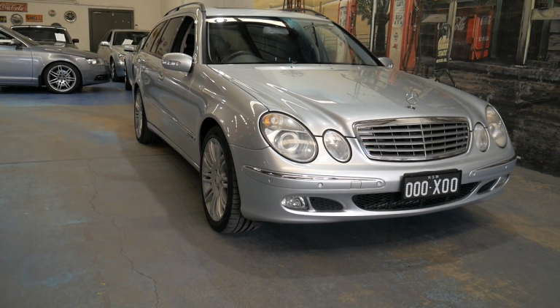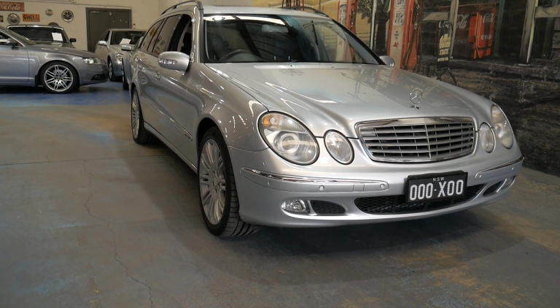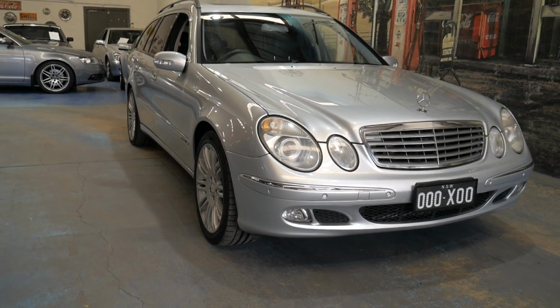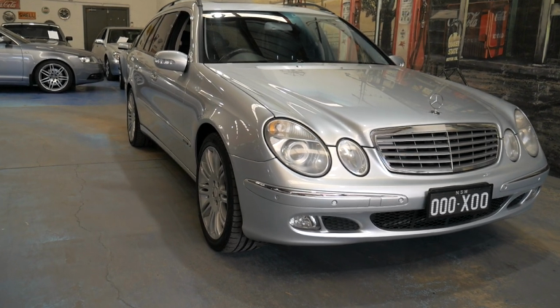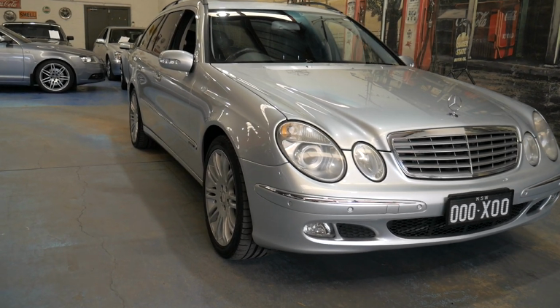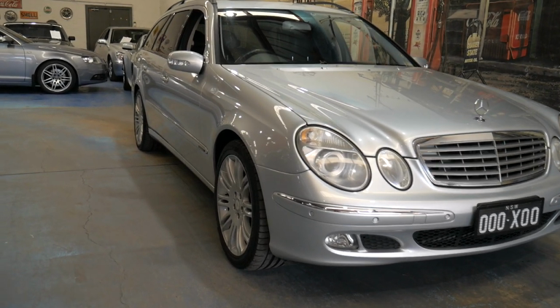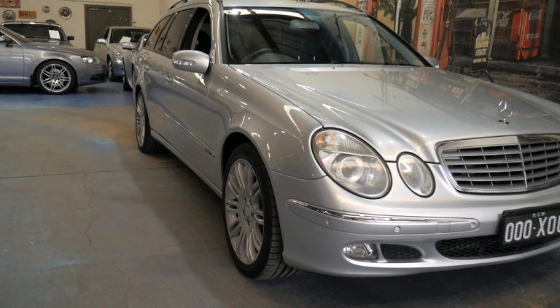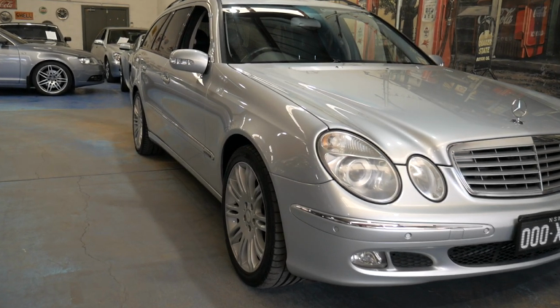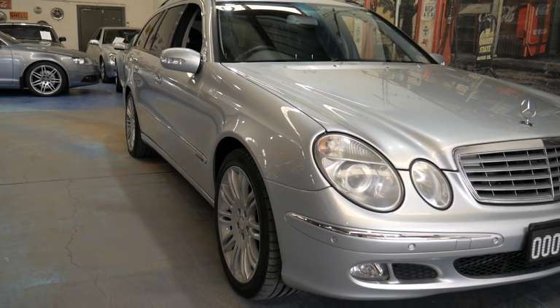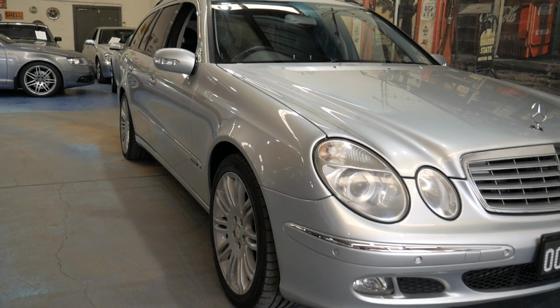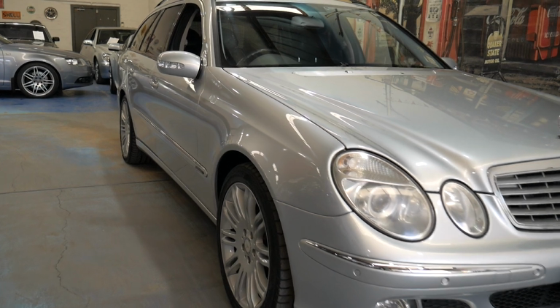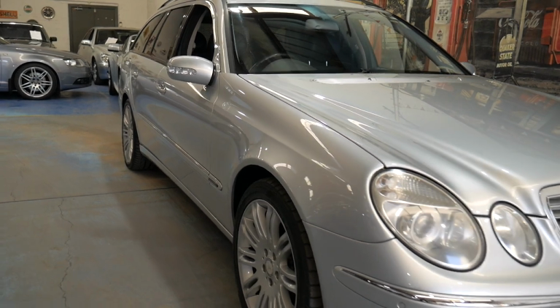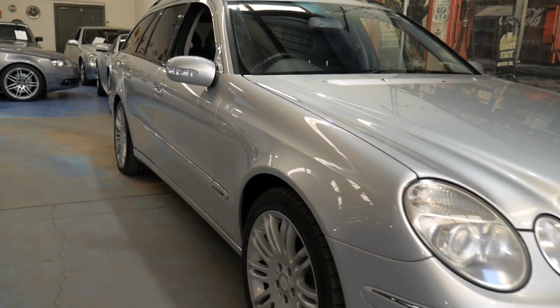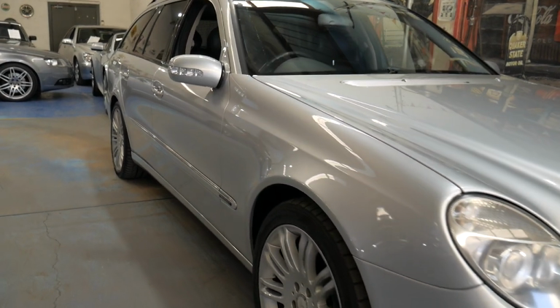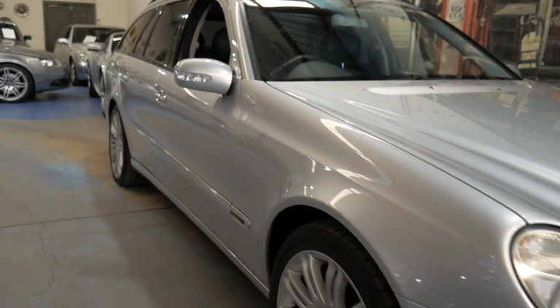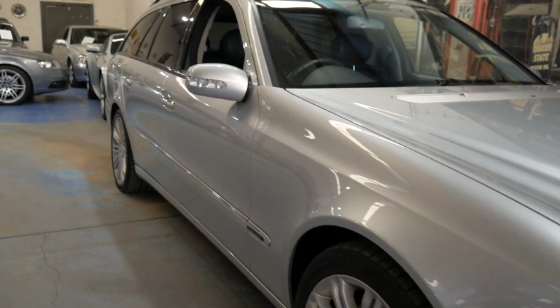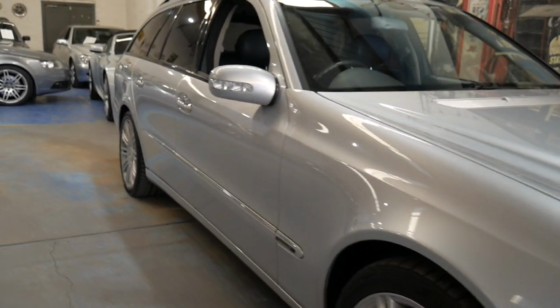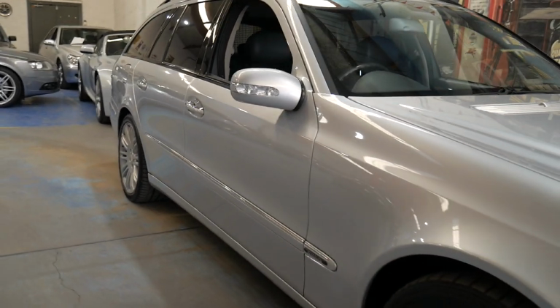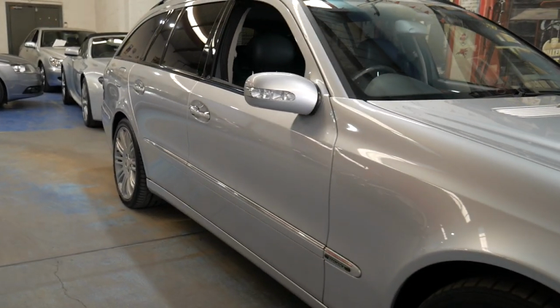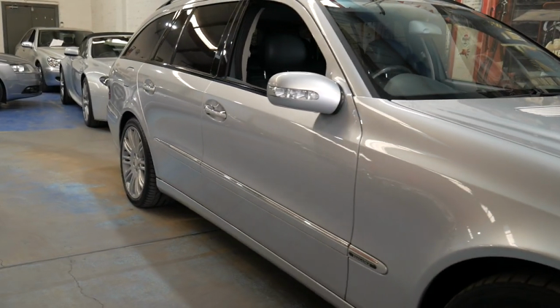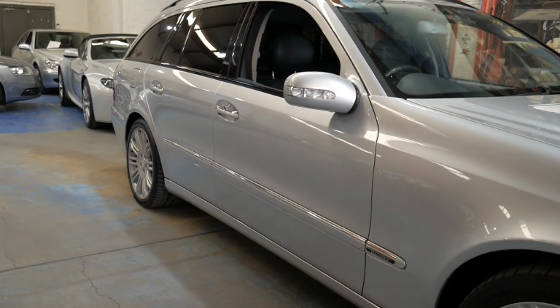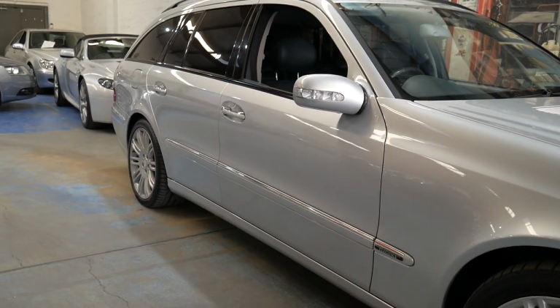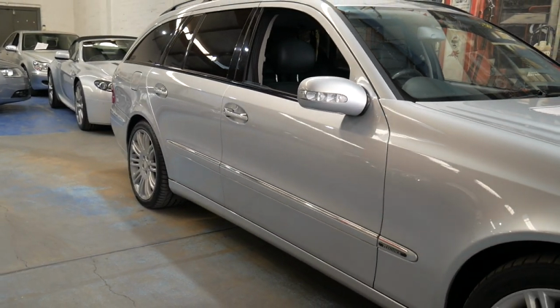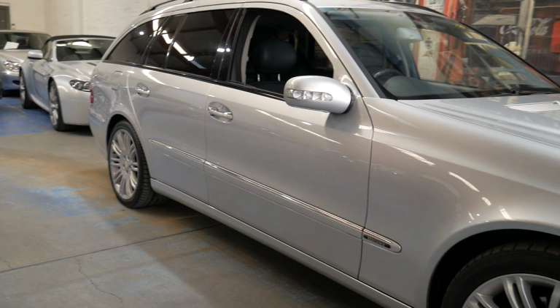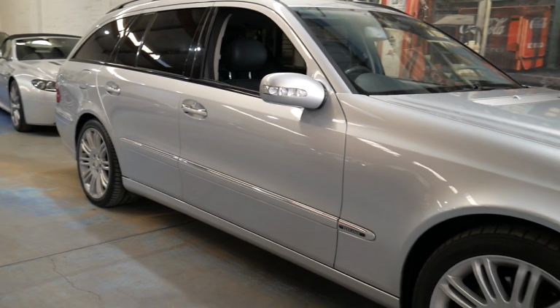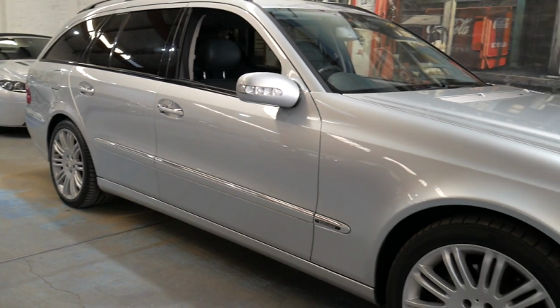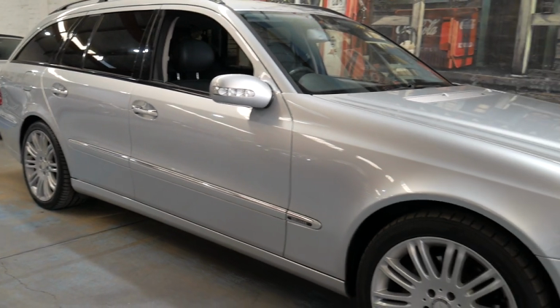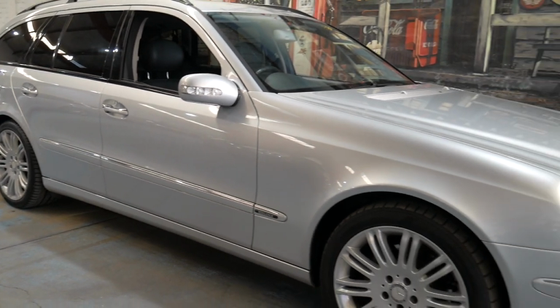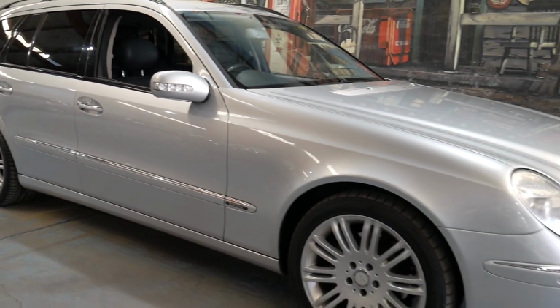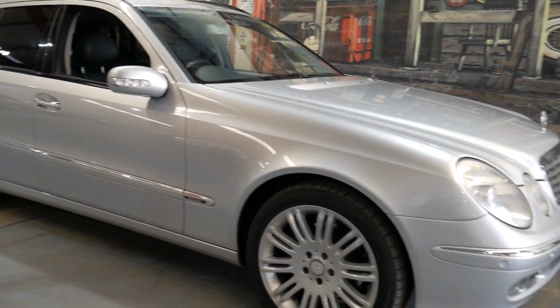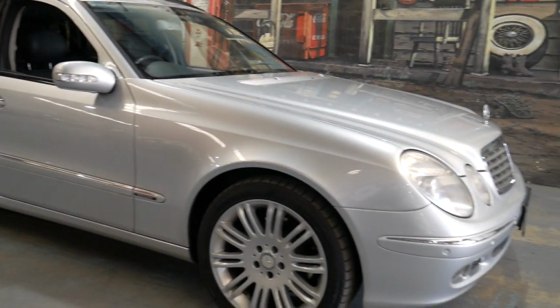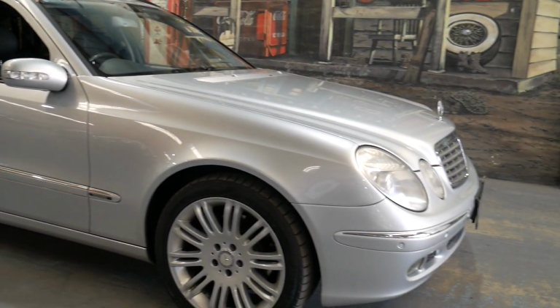Welcome to the Old Timer Centre. My name is Philip Tarrant. I'm going to be talking to you about this 2005 Mercedes-Benz E350 estate.